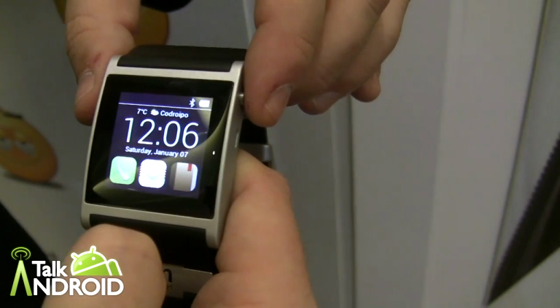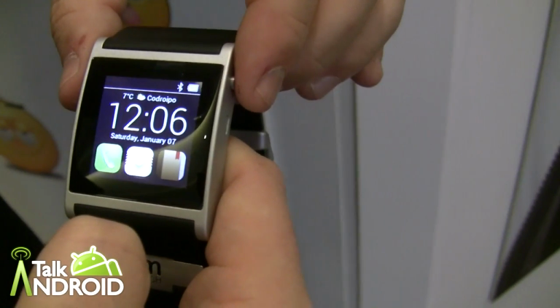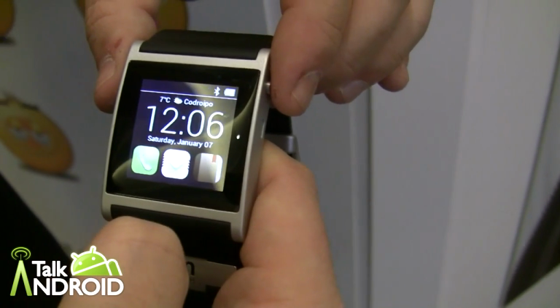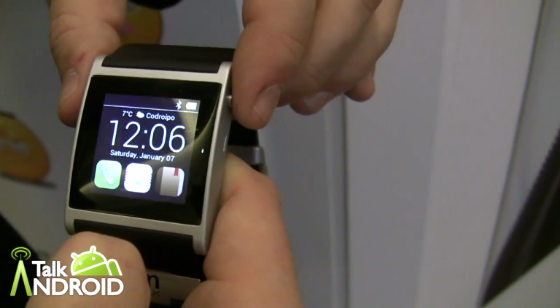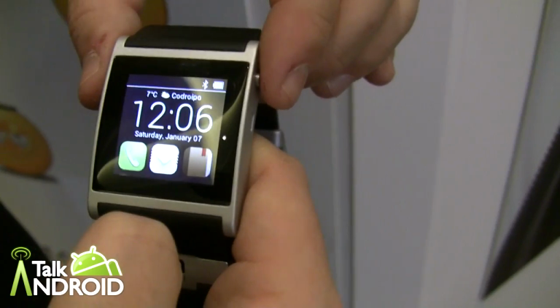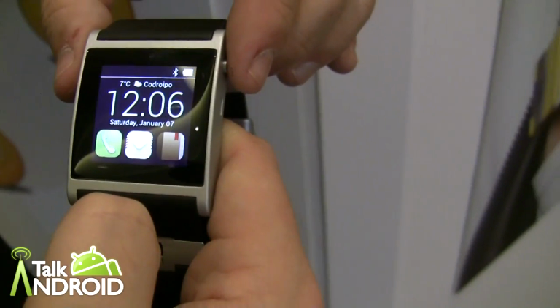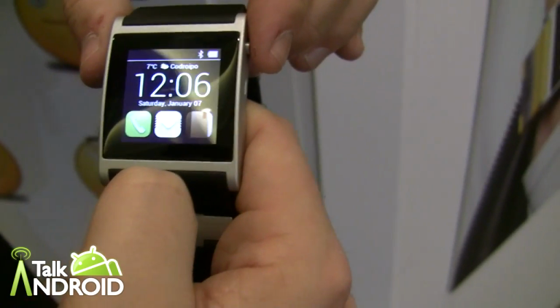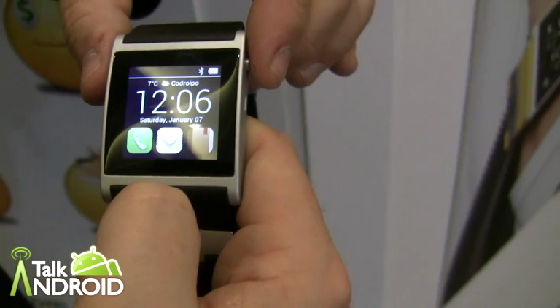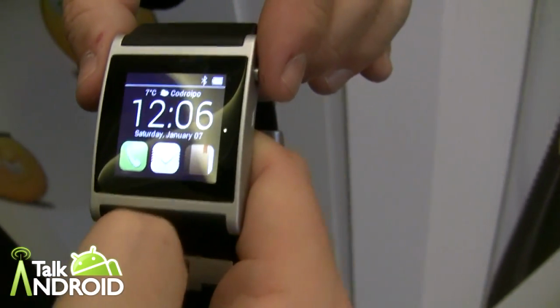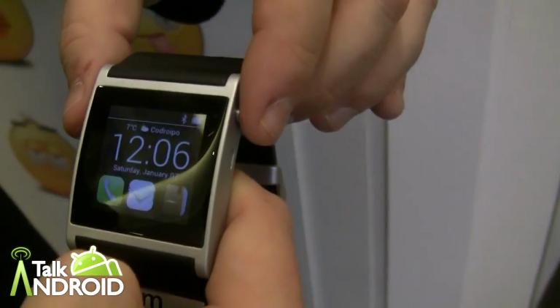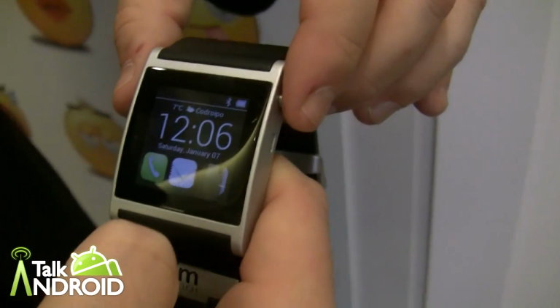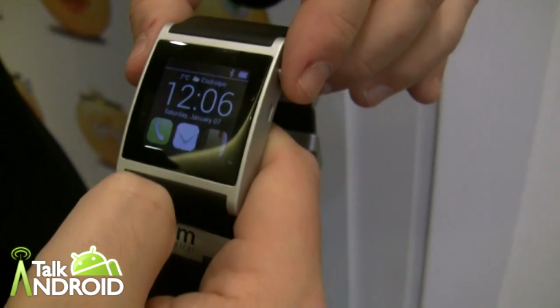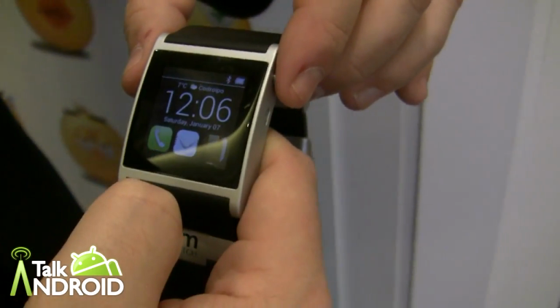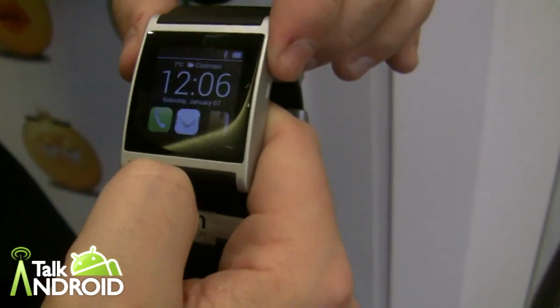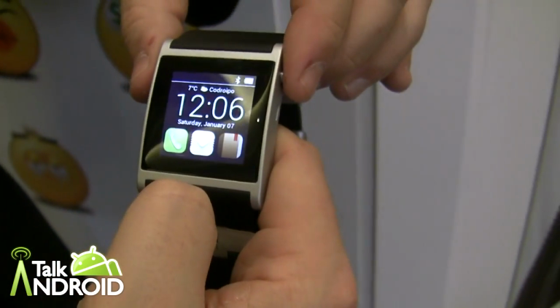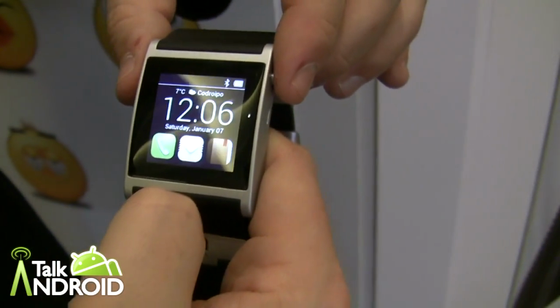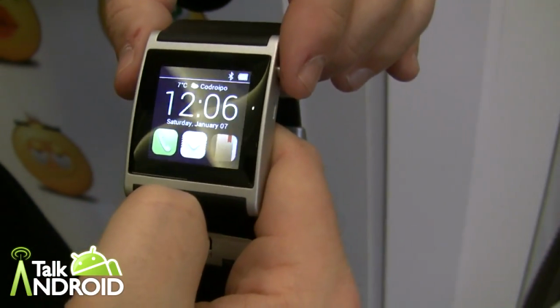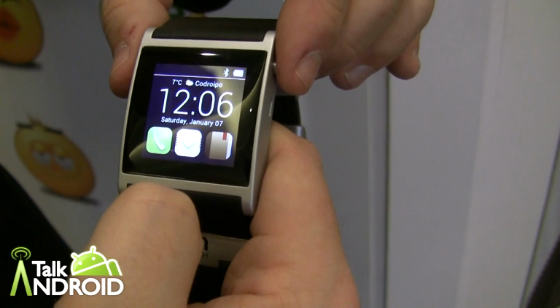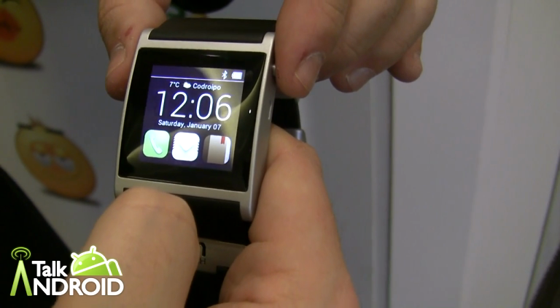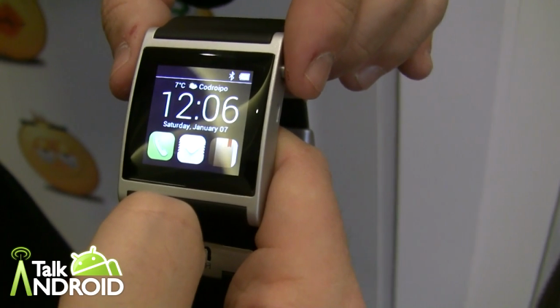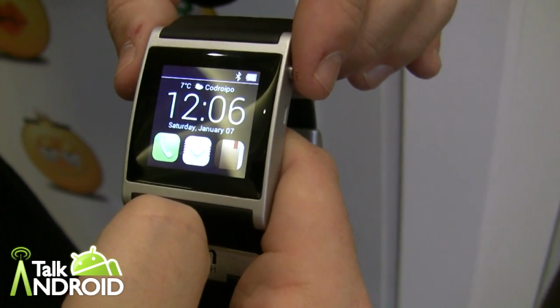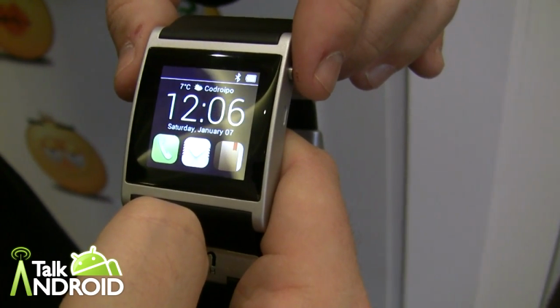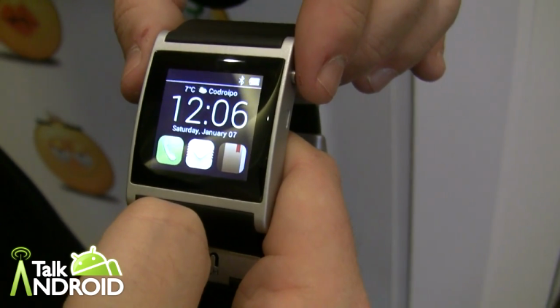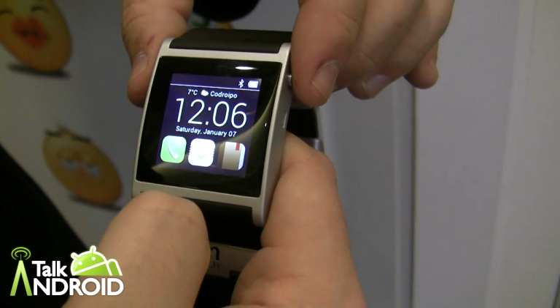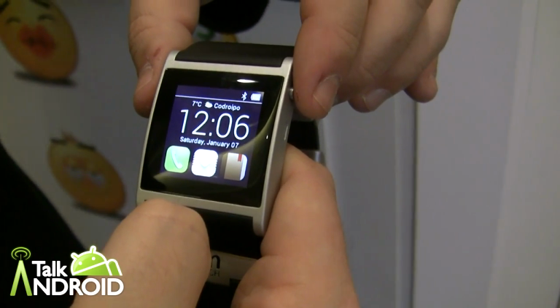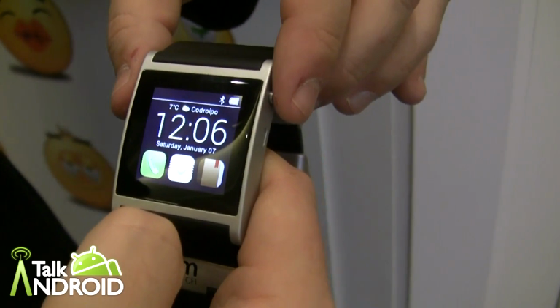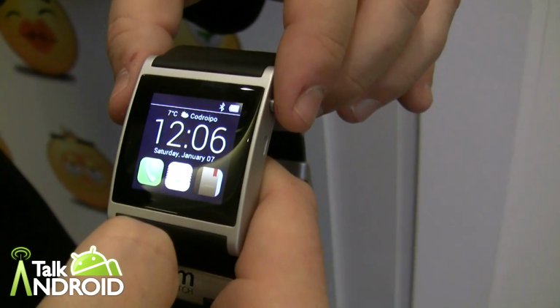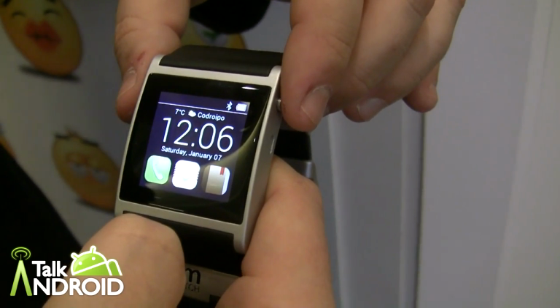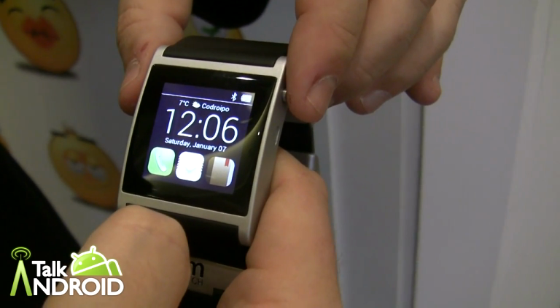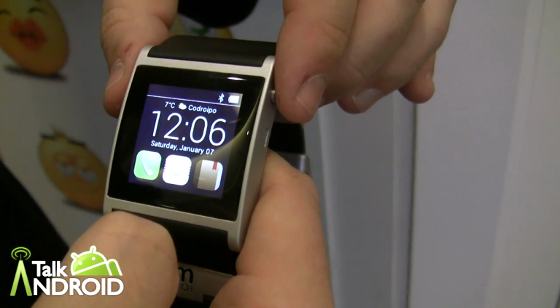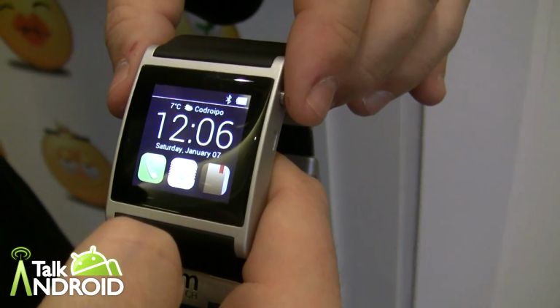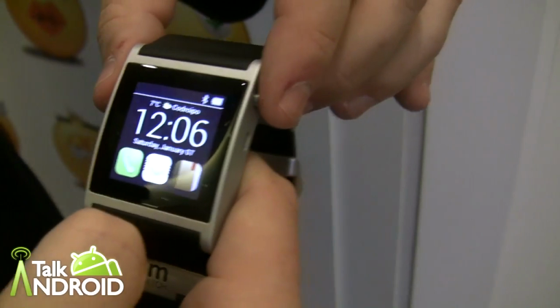Hey everybody, it's Rob Nazarian with Talk Android, and we just finished up the I'm Watch presser where they unveiled their new operating system called I'm Droid 2. I have Ottavio here to tell us a little bit about it.